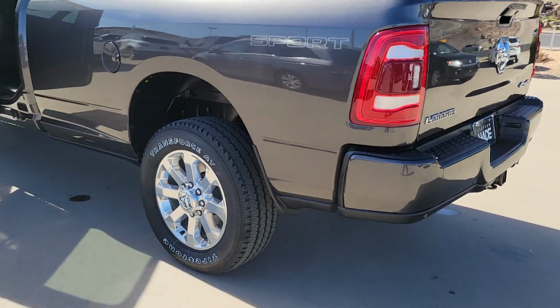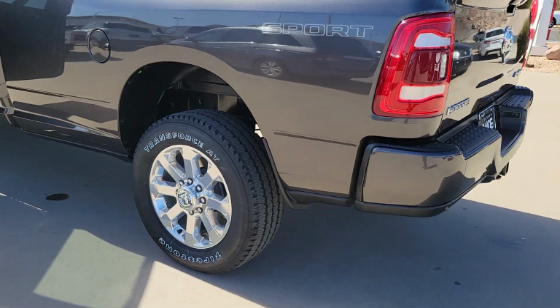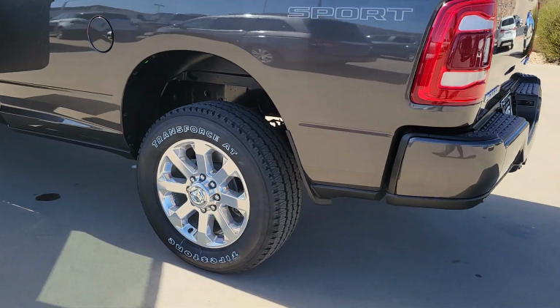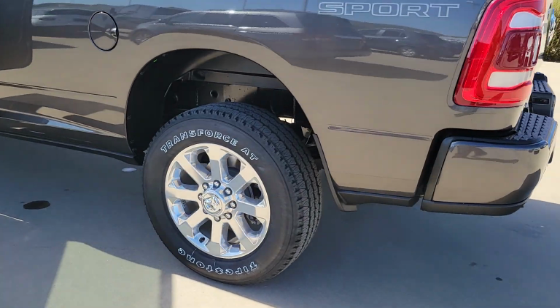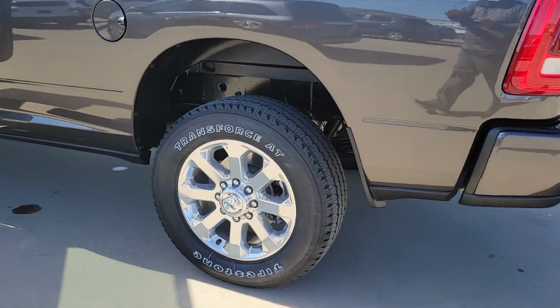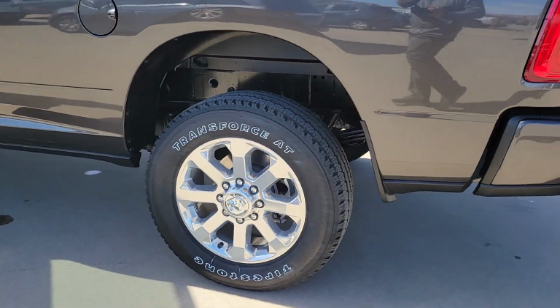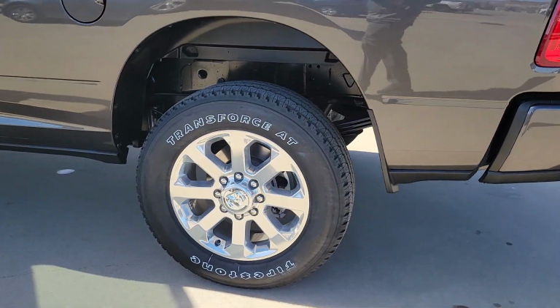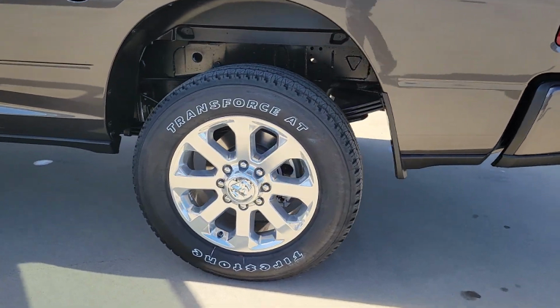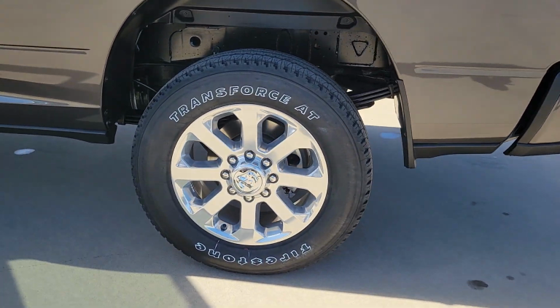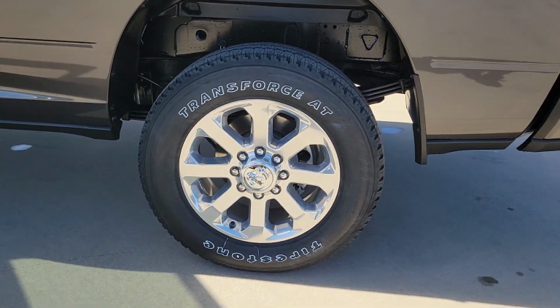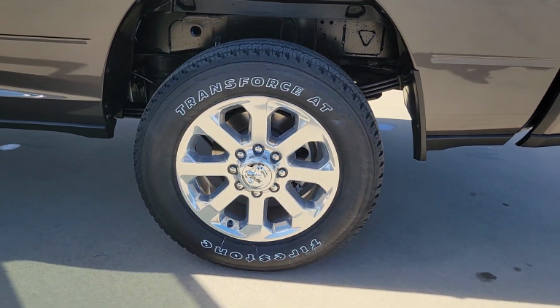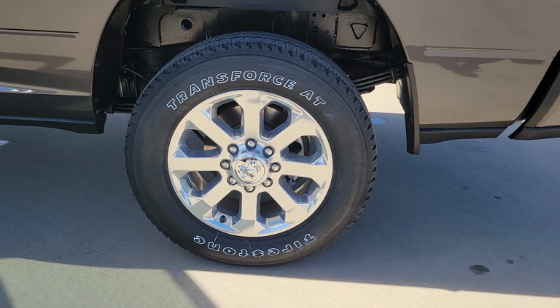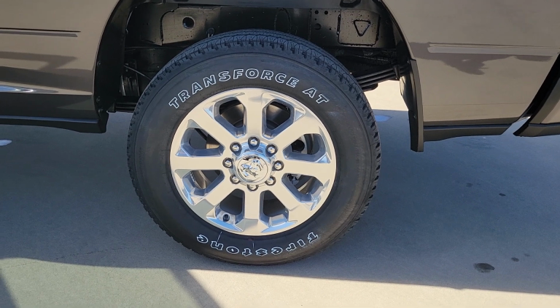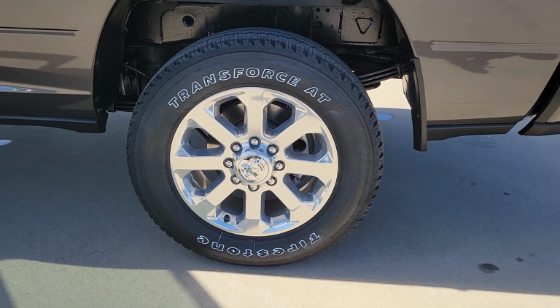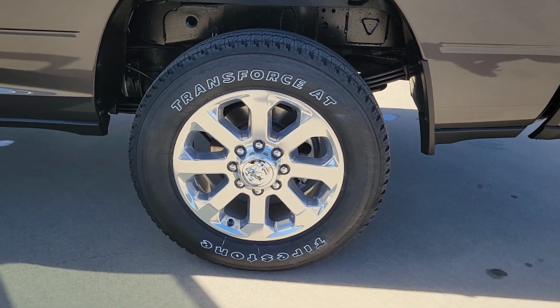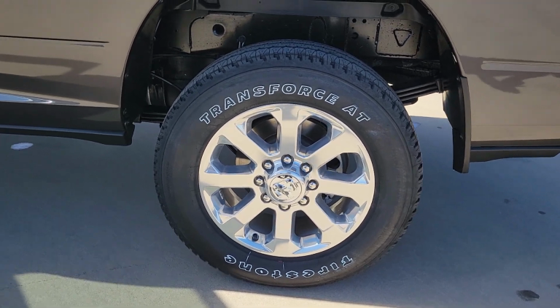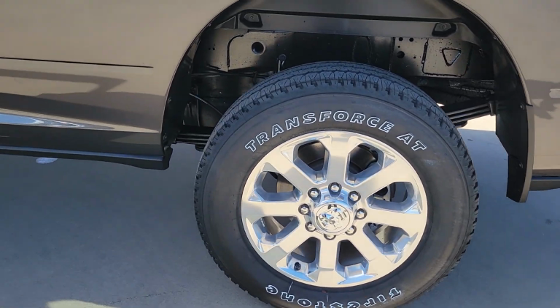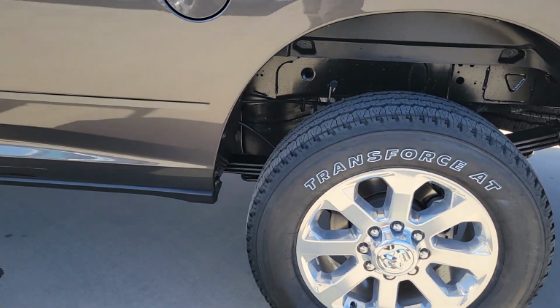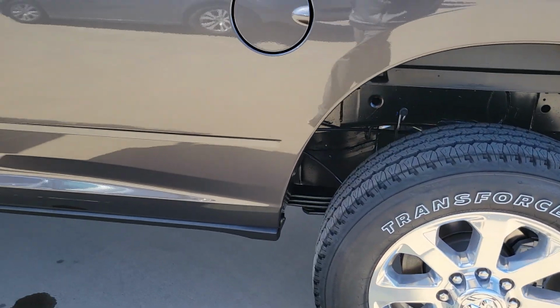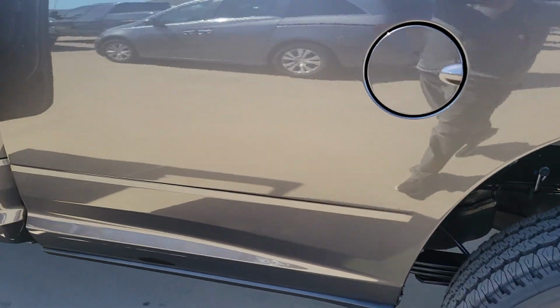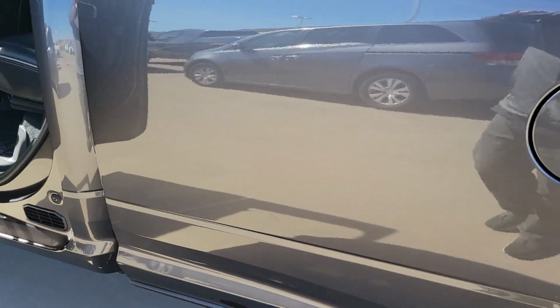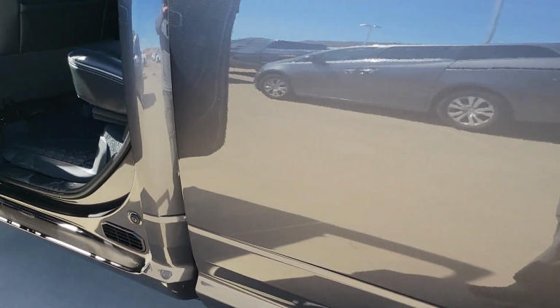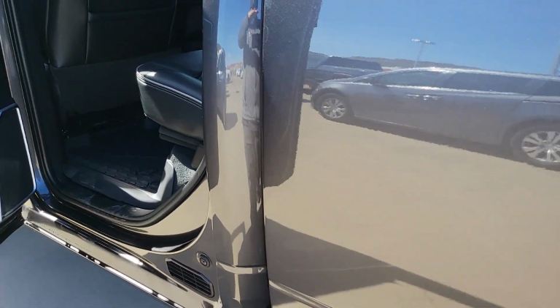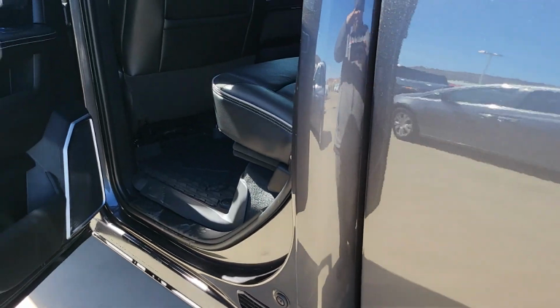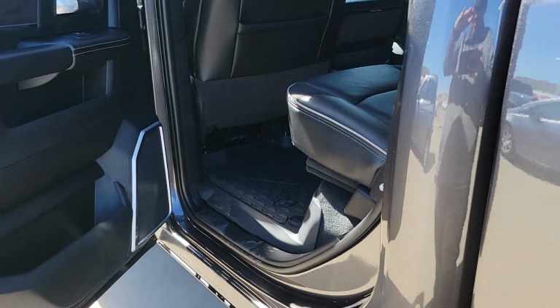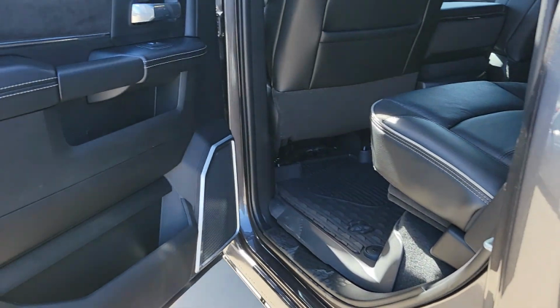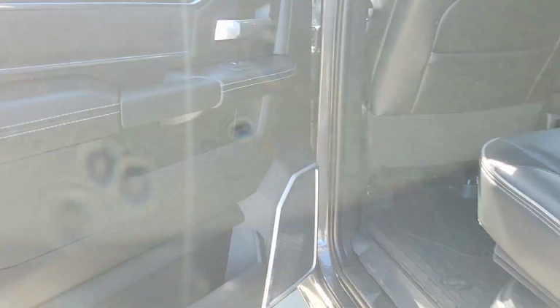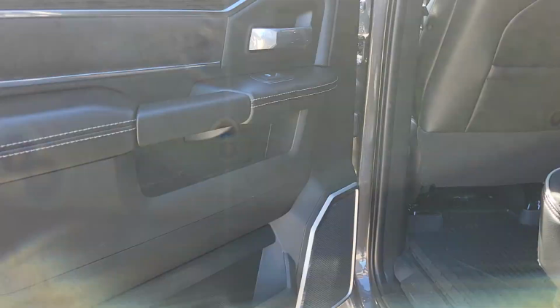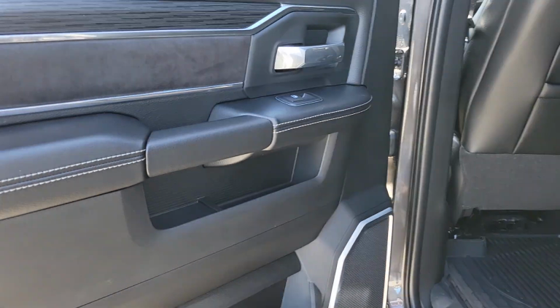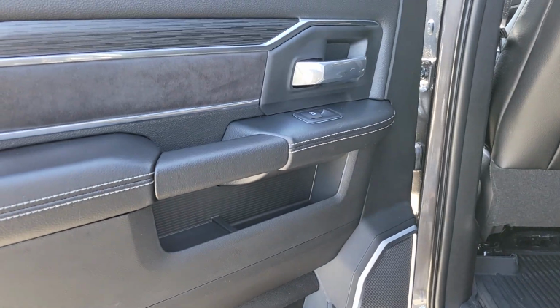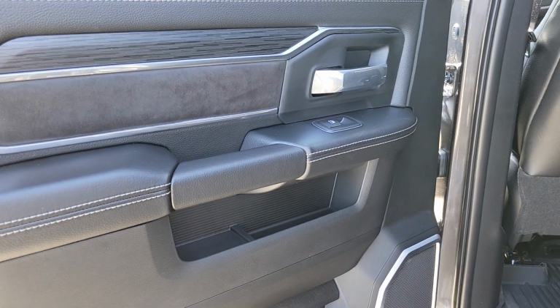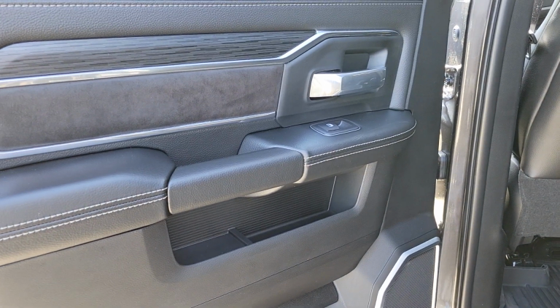You don't have to give up luxury to get heavy-duty capability. Get the best of both worlds with this comfort-focused 3500. Our team will give you an outstanding test drive experience. Stop in today.